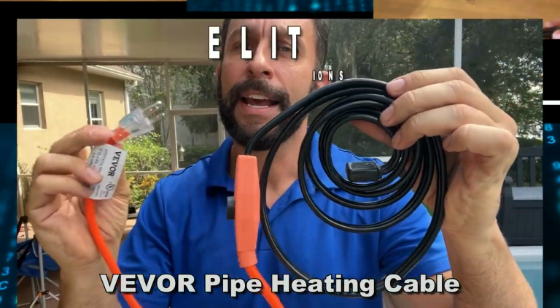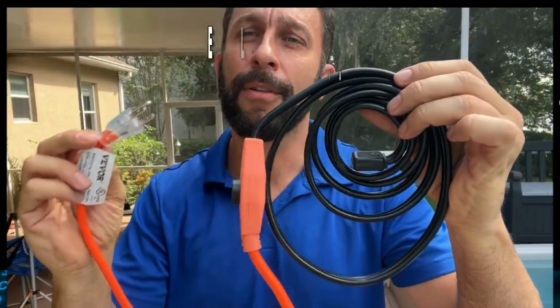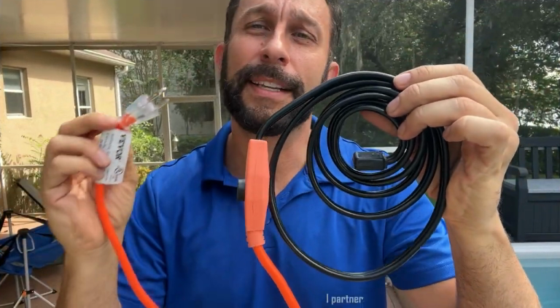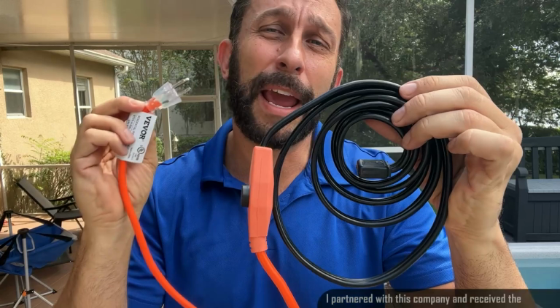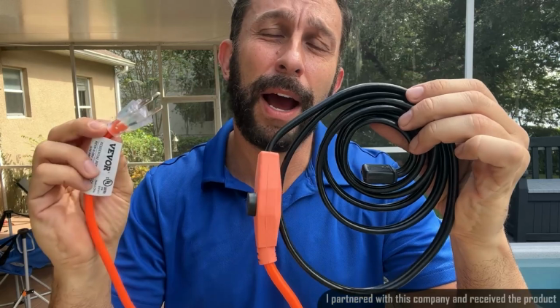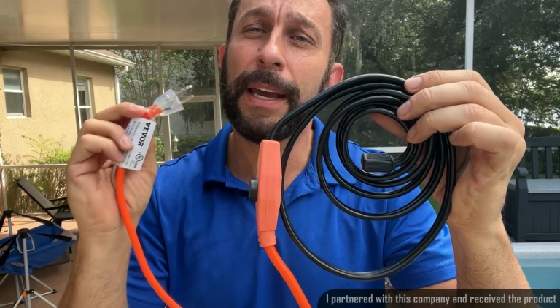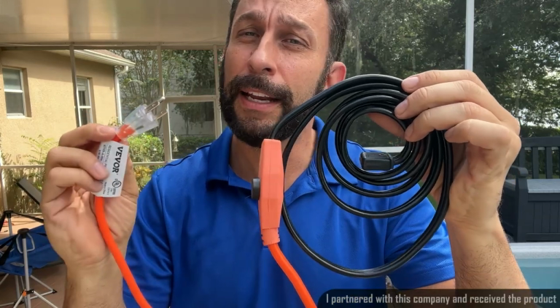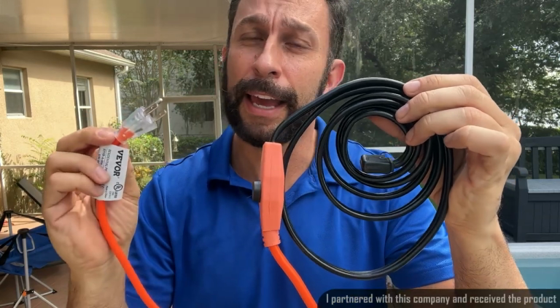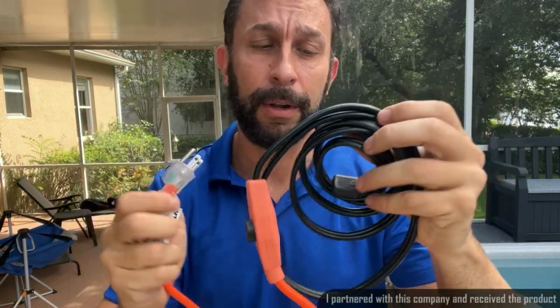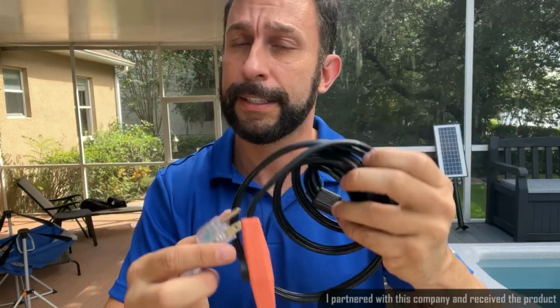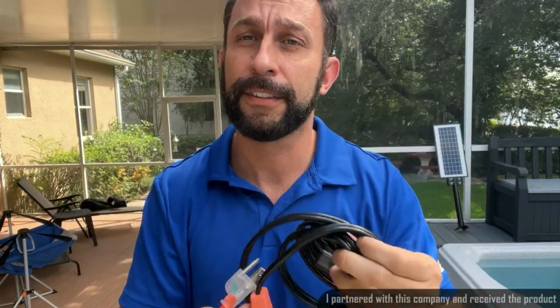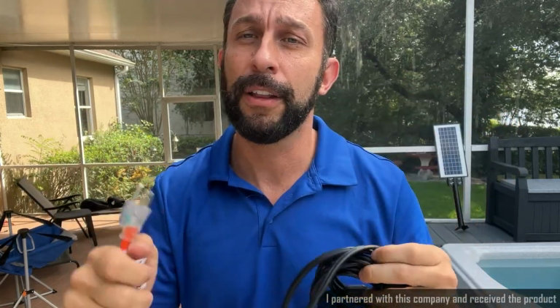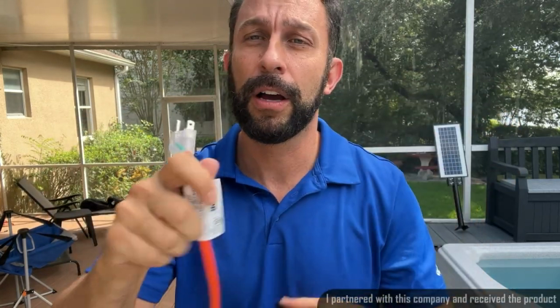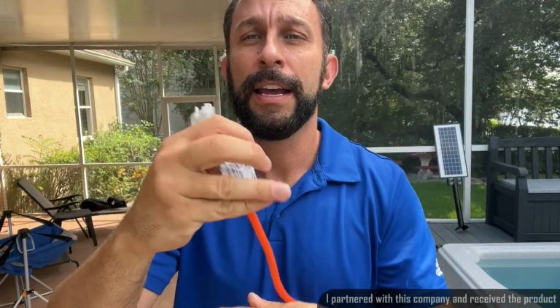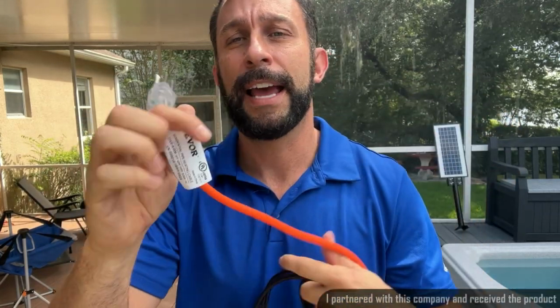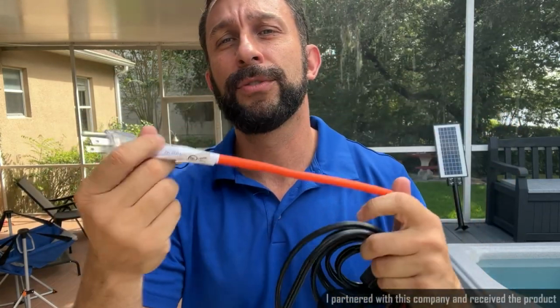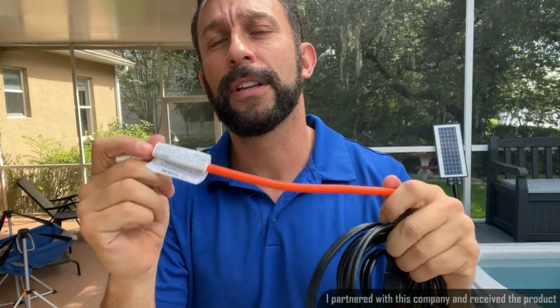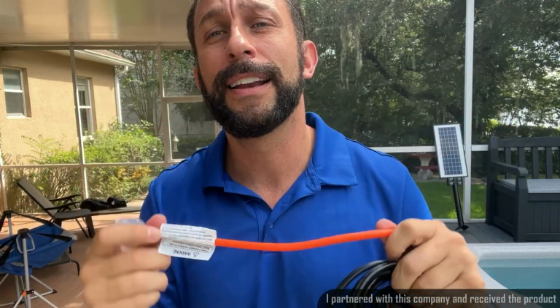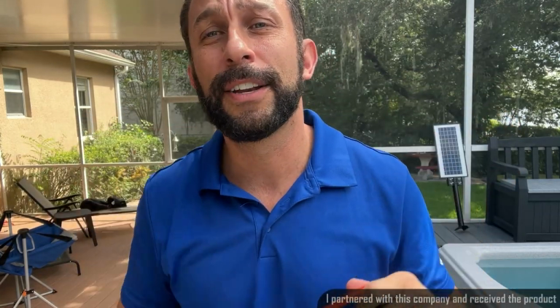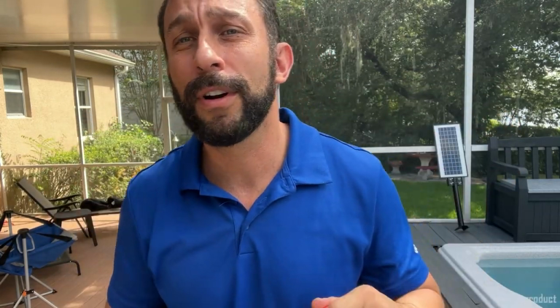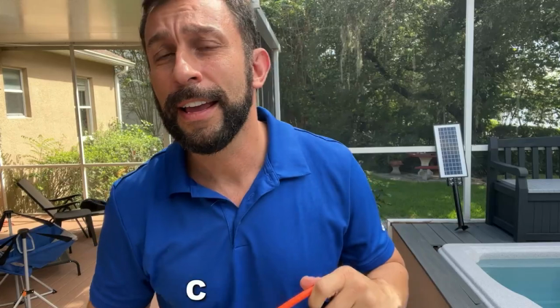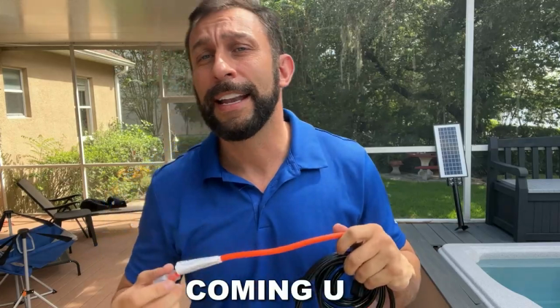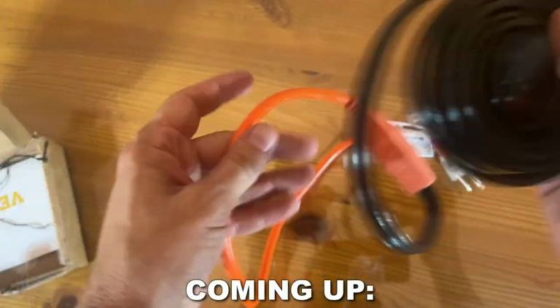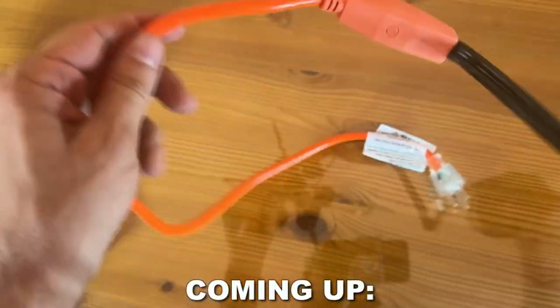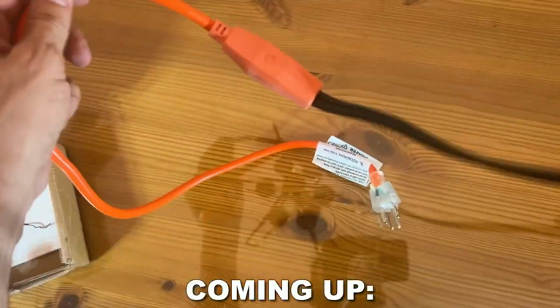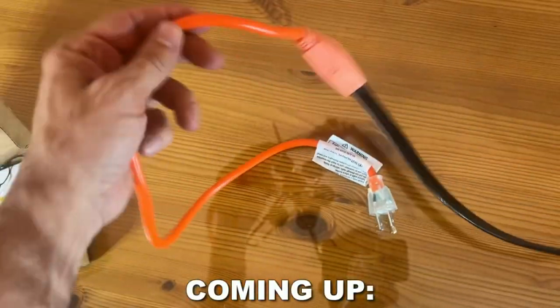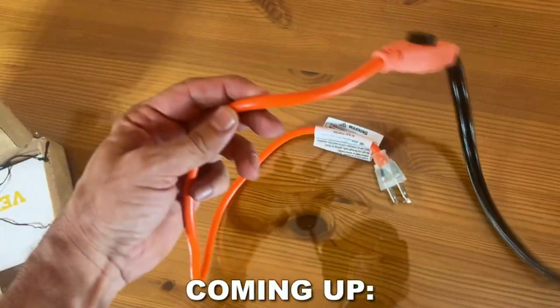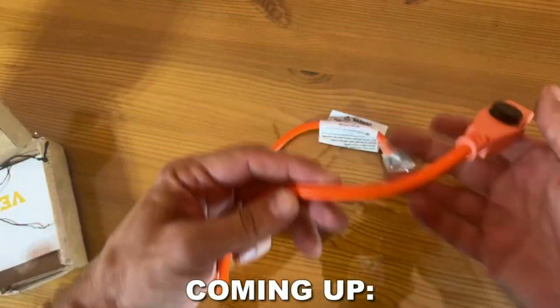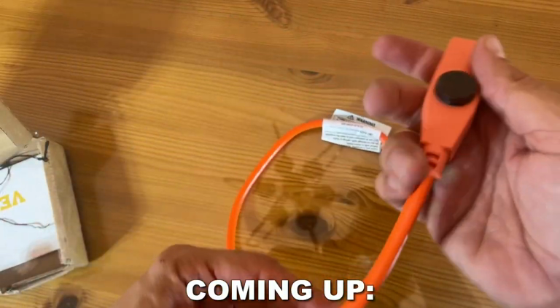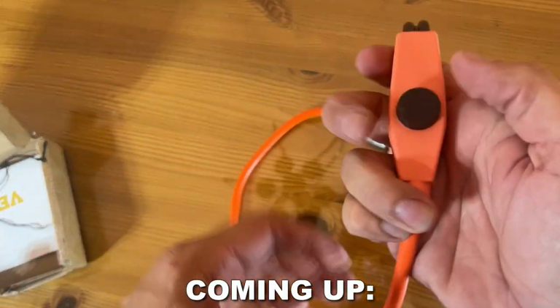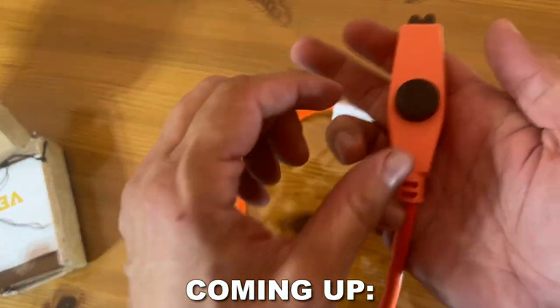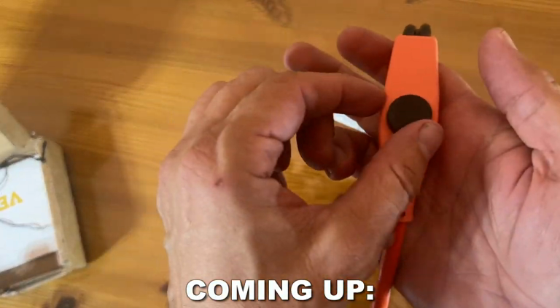Now this is a pipe heating cable. It's six feet long. It's extra insulated and it's going to work and heat up temperatures as low as negative 100 degrees Fahrenheit.